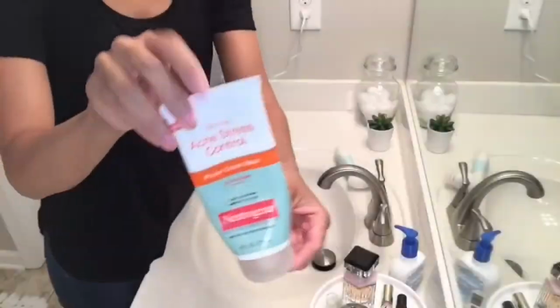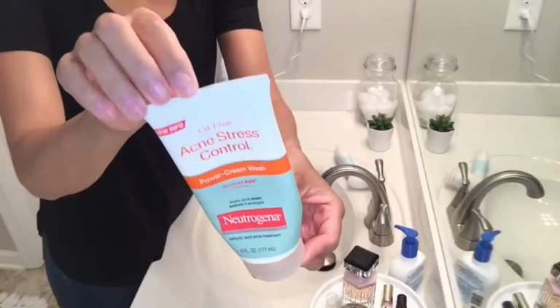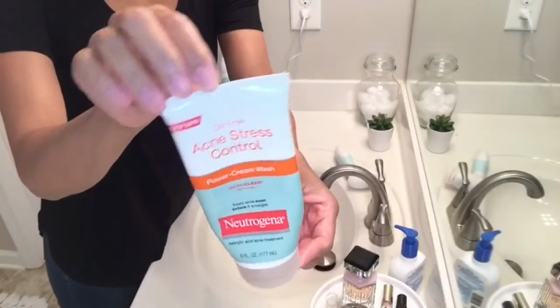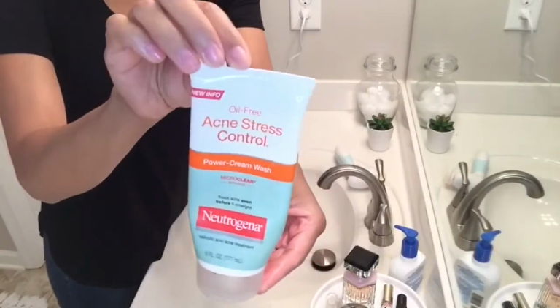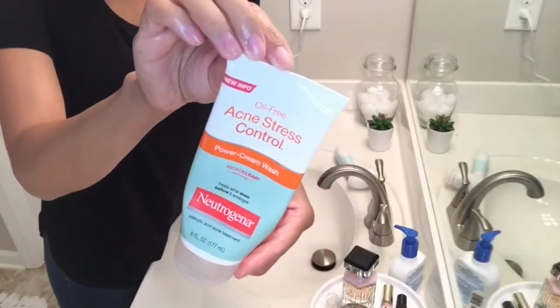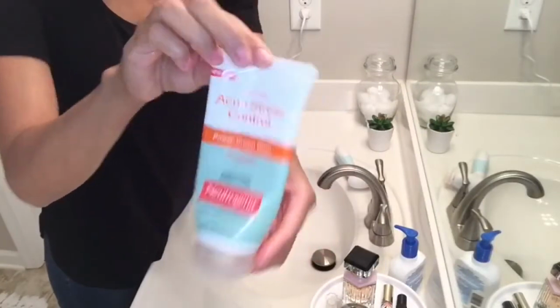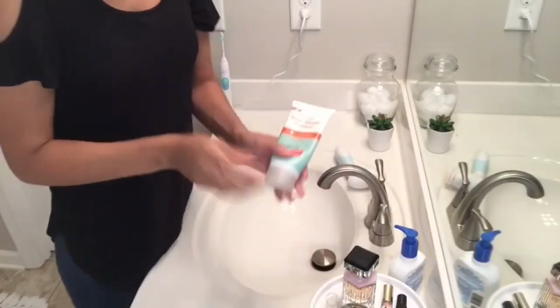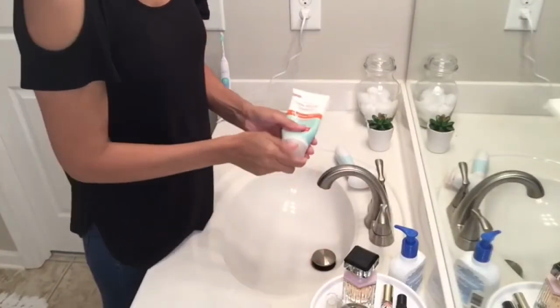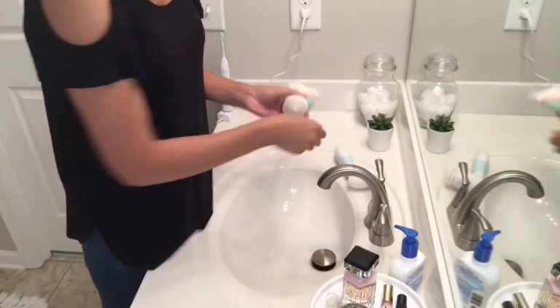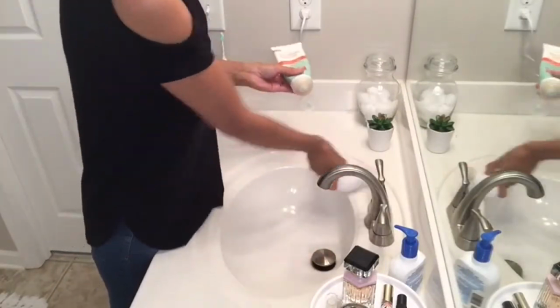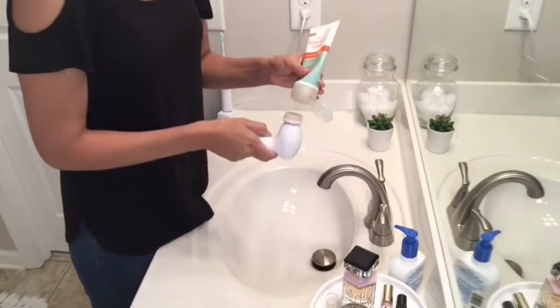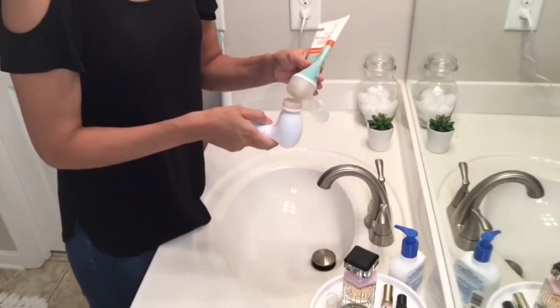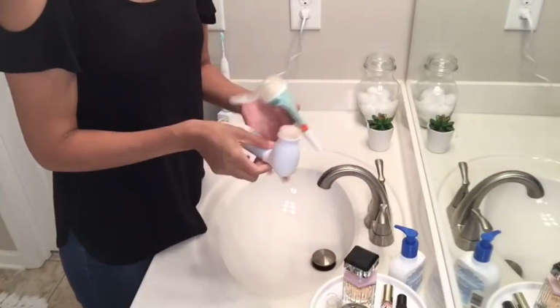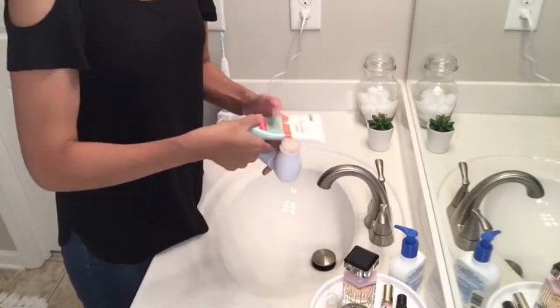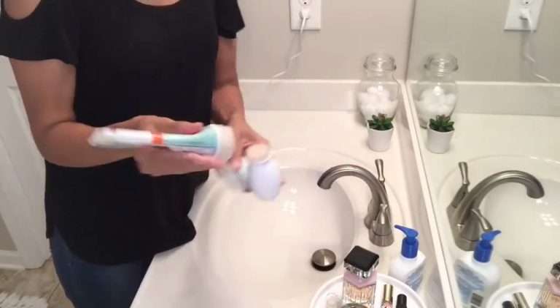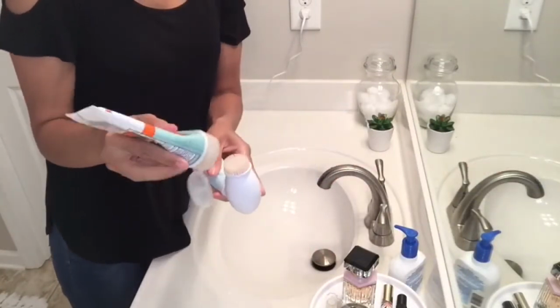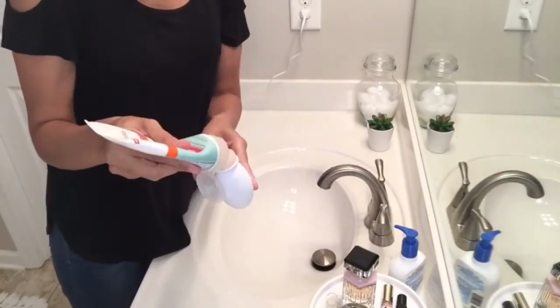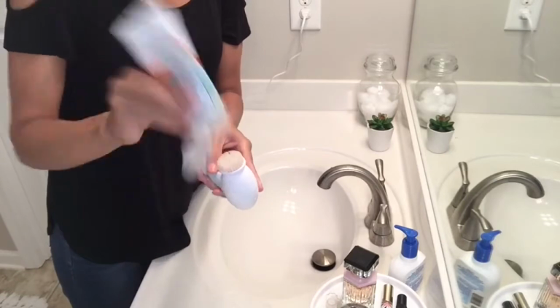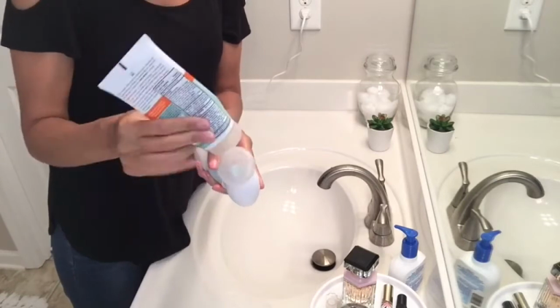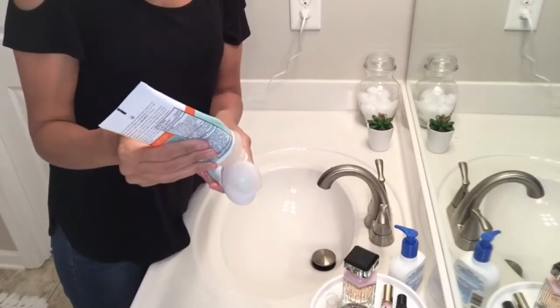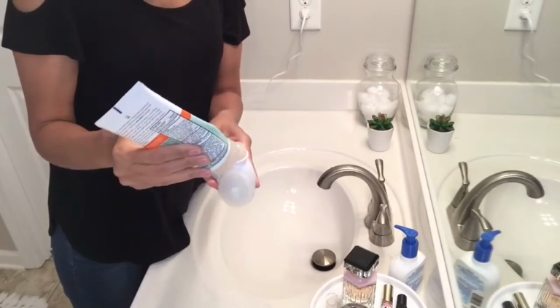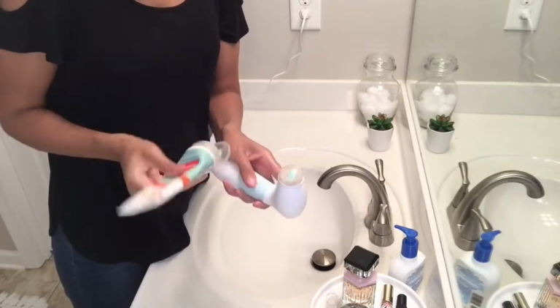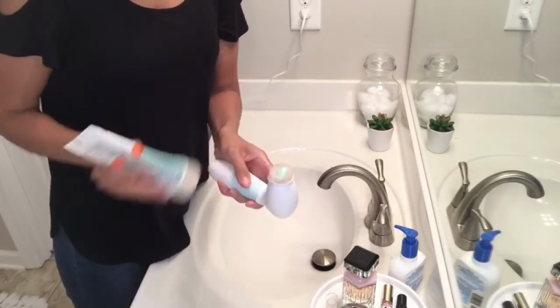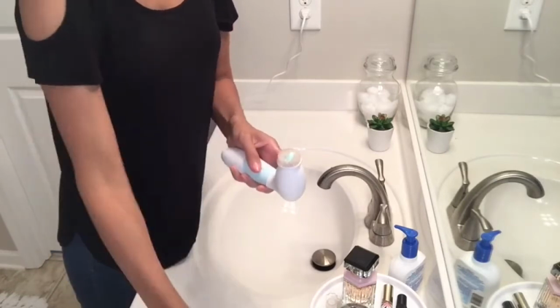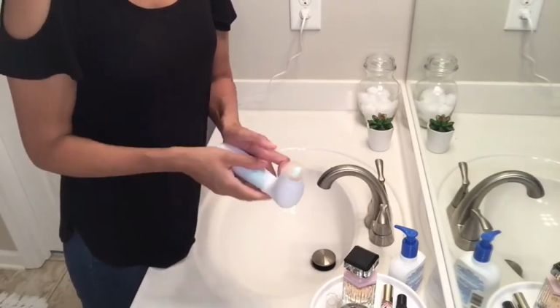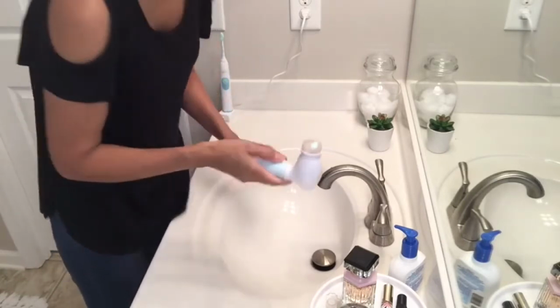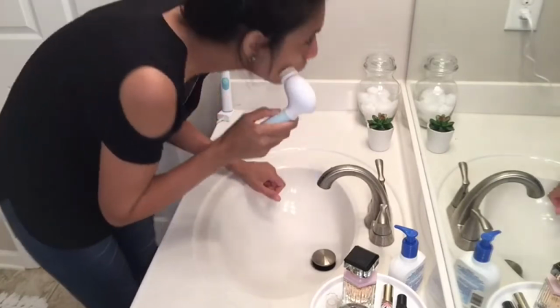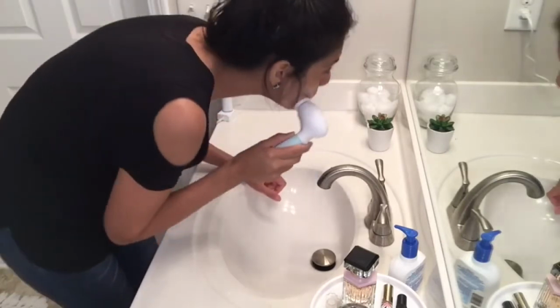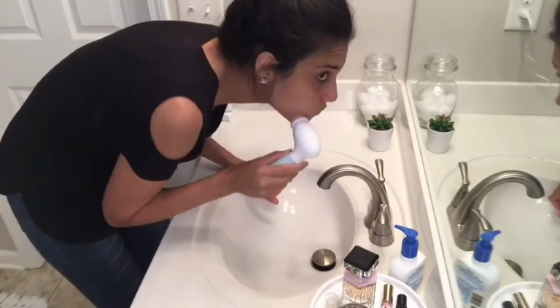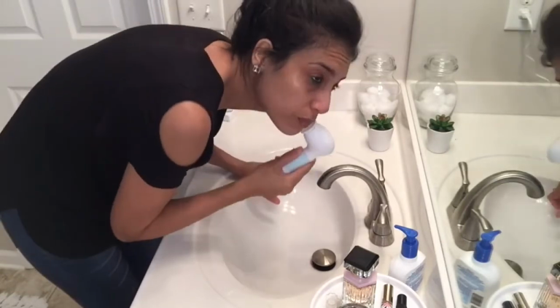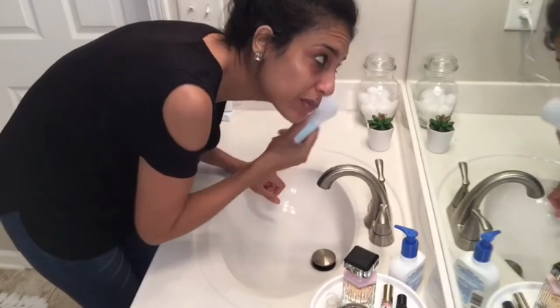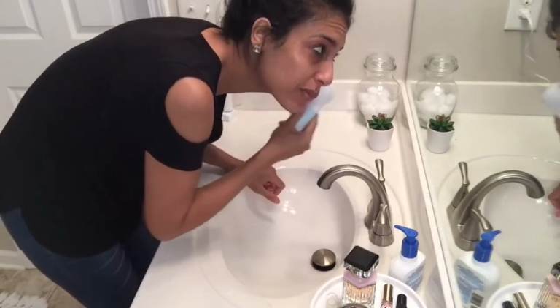Next I'm going to be using my acne stress control by Neutrogena, and I love this face wash. It really does help control my breakouts because I do have super sensitive skin and I'm always breaking out.